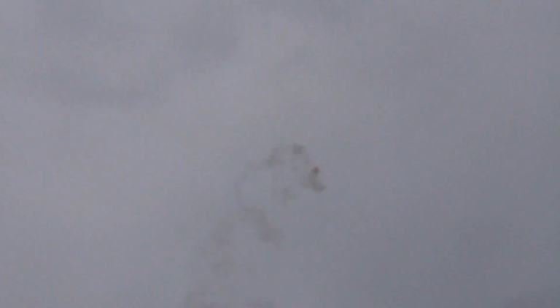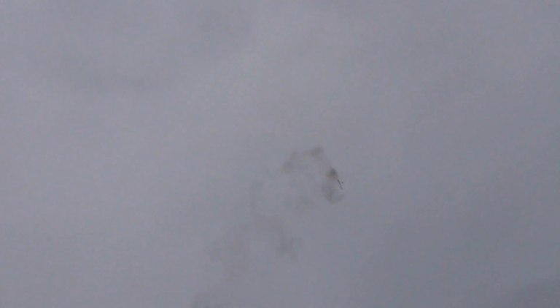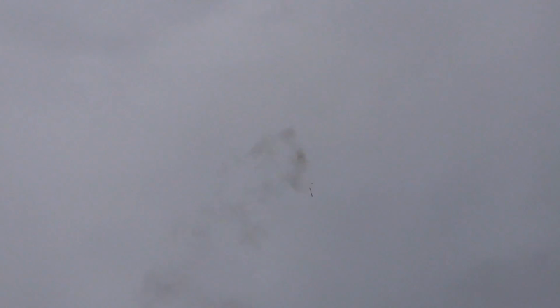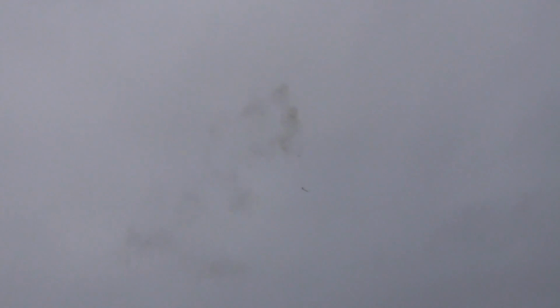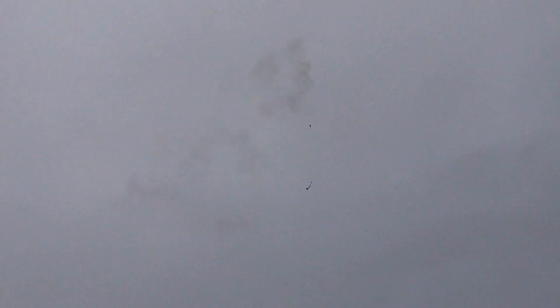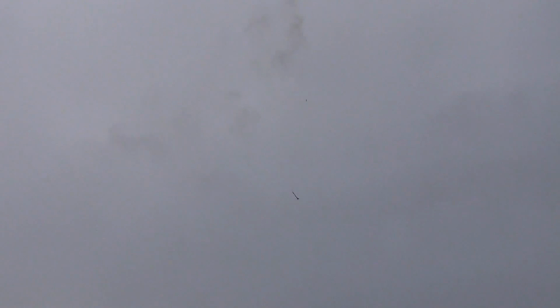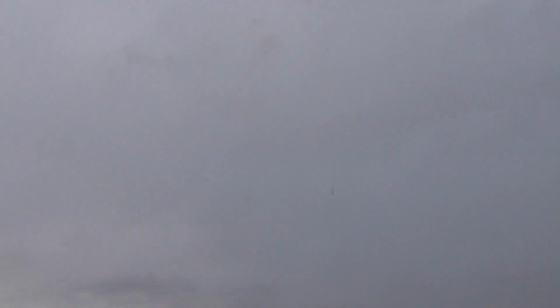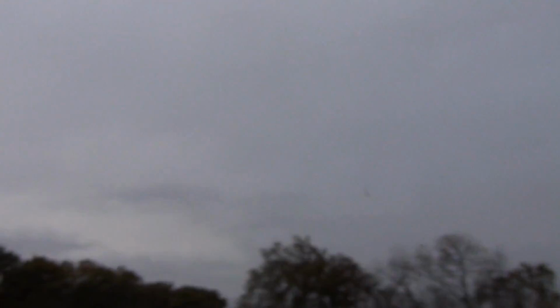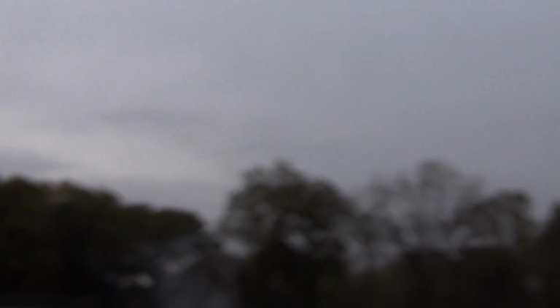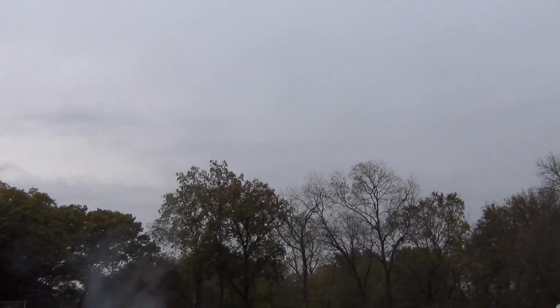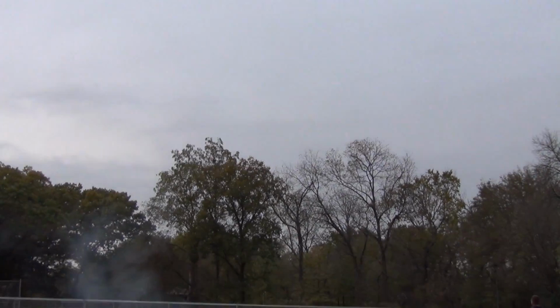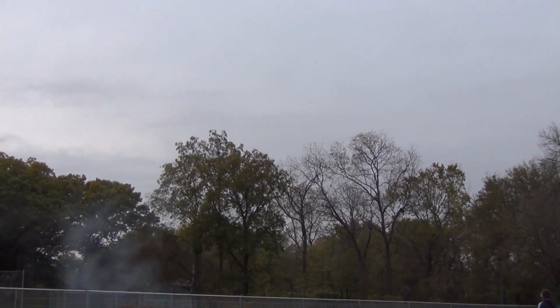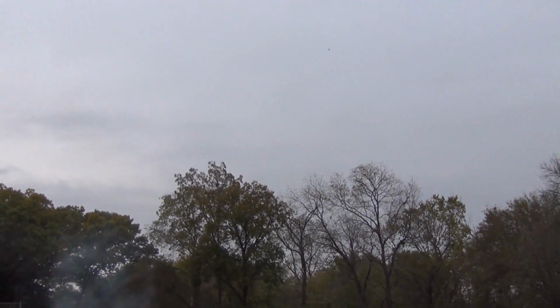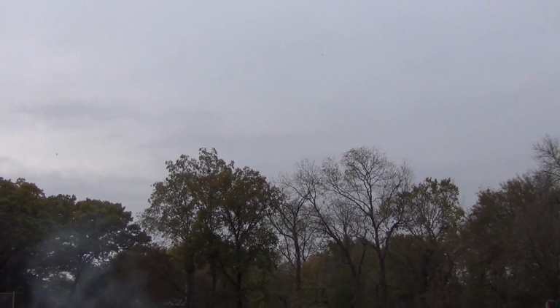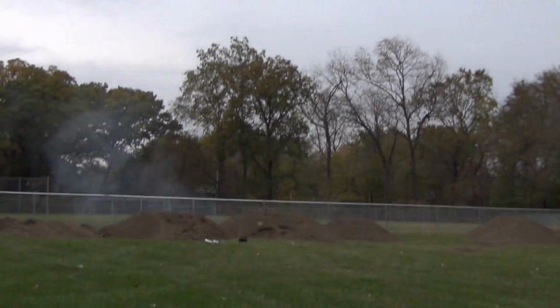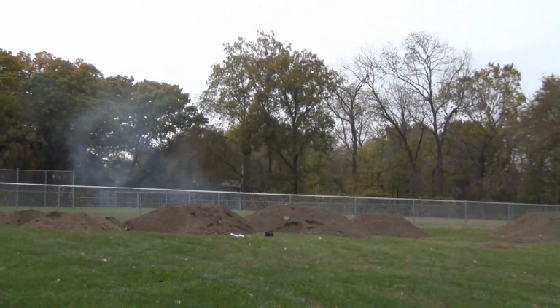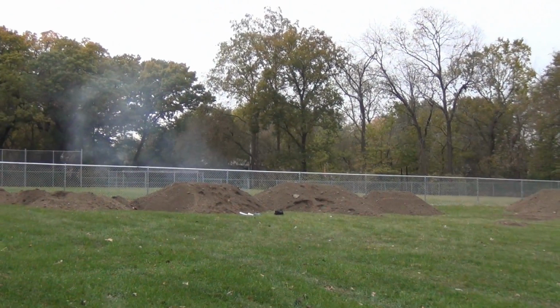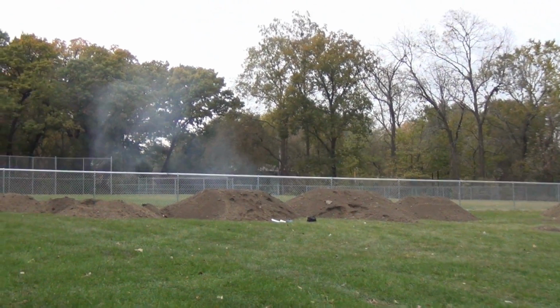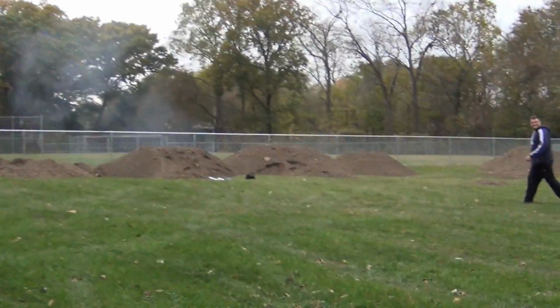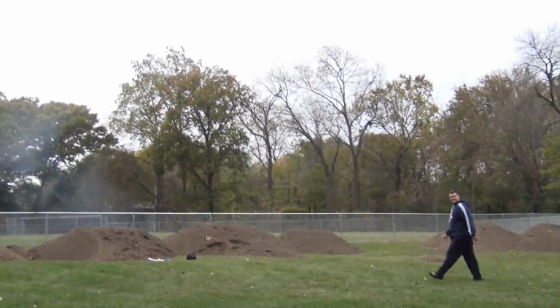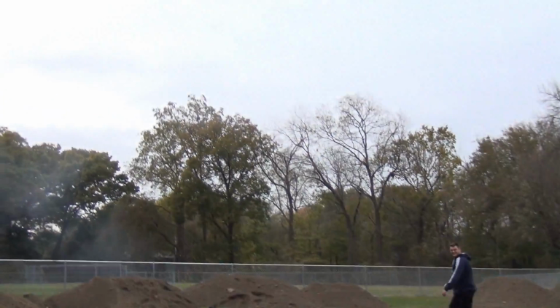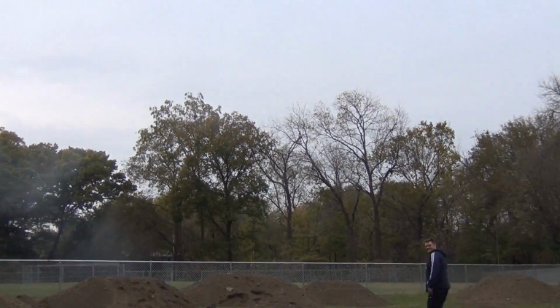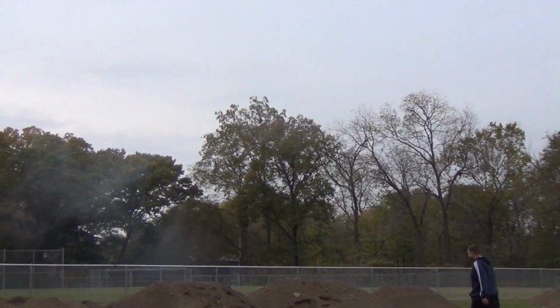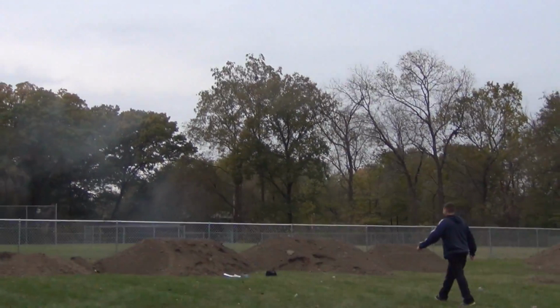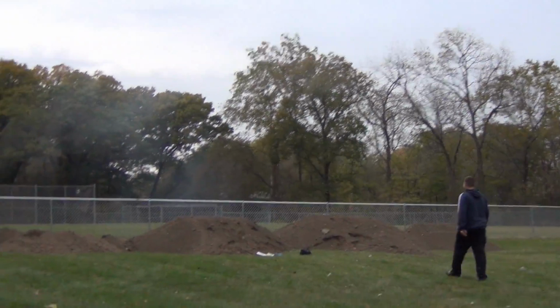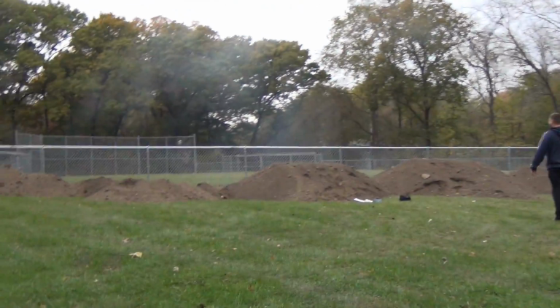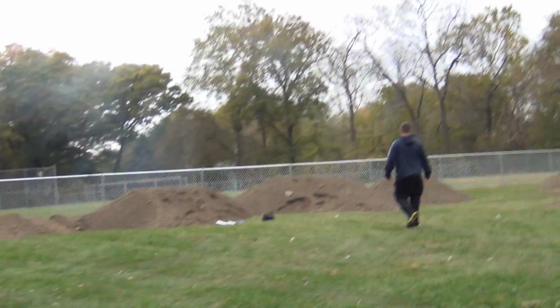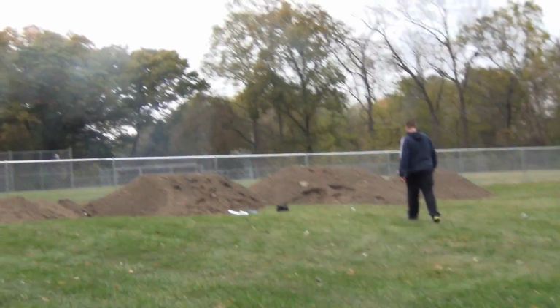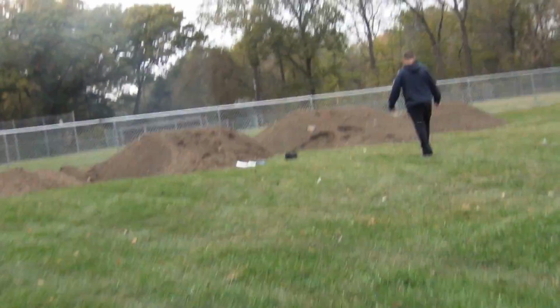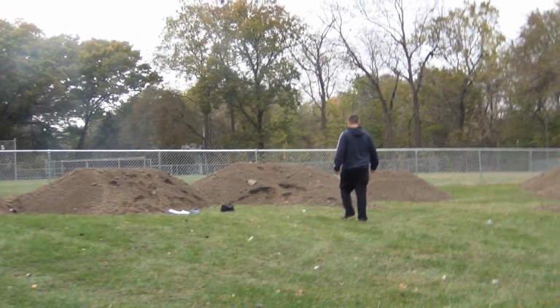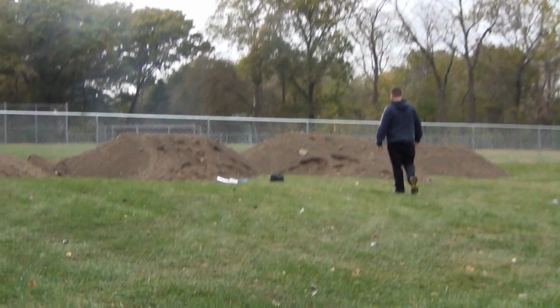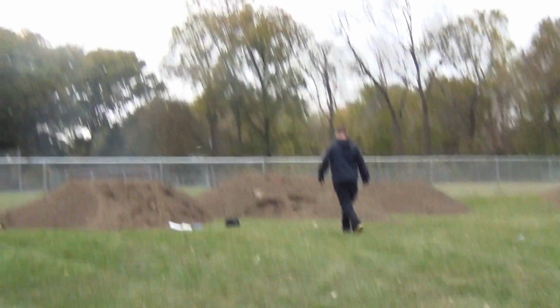Oh shit. That did not go as high as planned. Woohoo. That was cool though. Did you see the spot? I think the GoPro probably got all of that. Did you see the spiral?